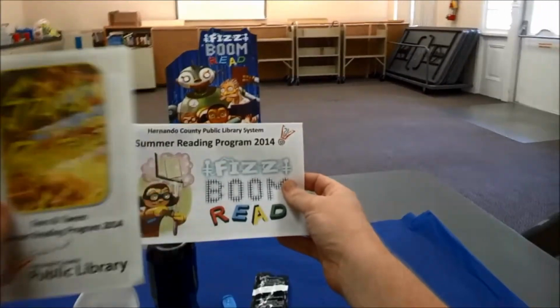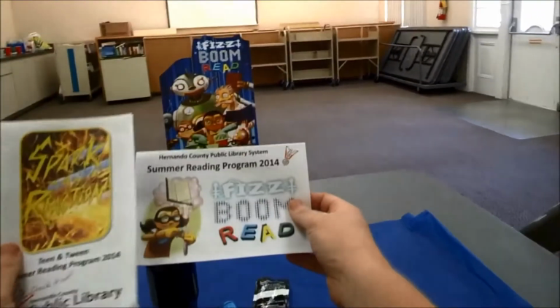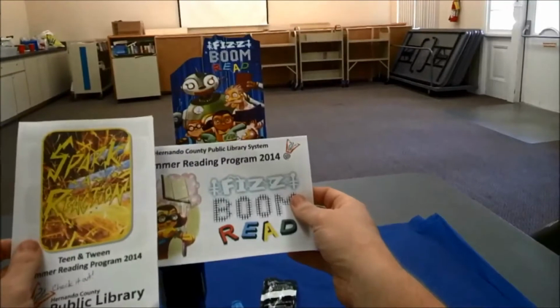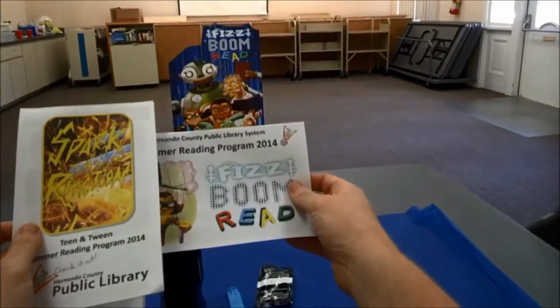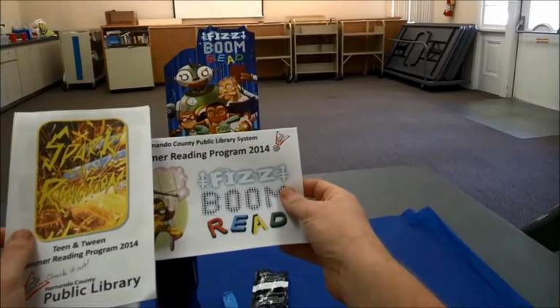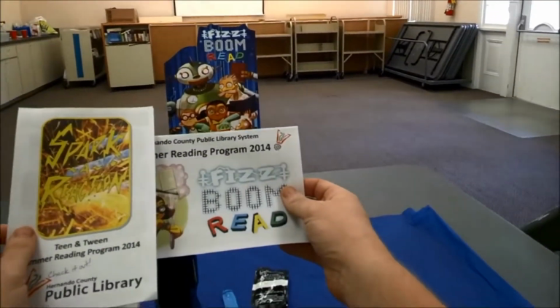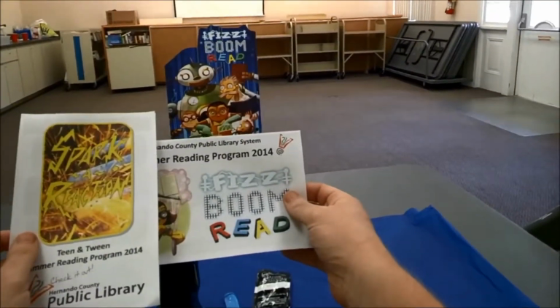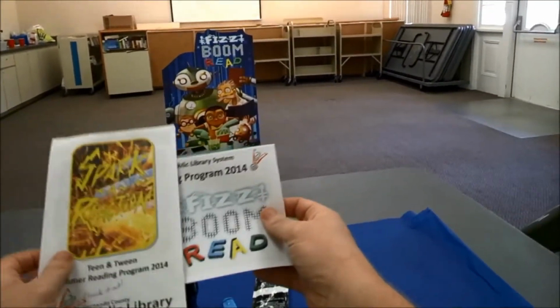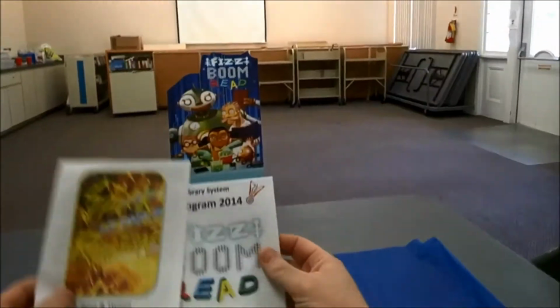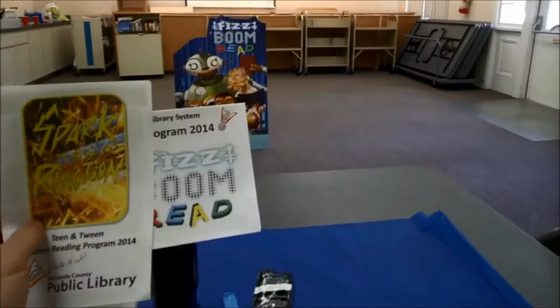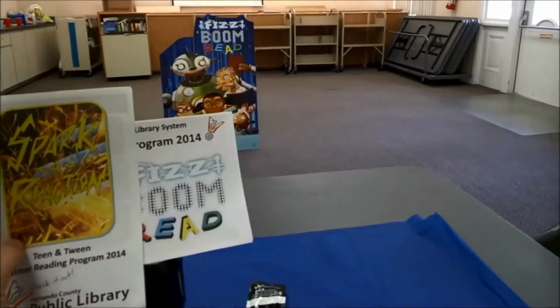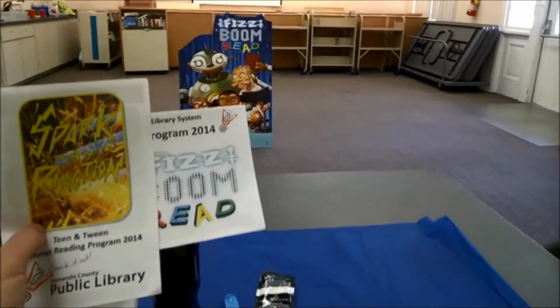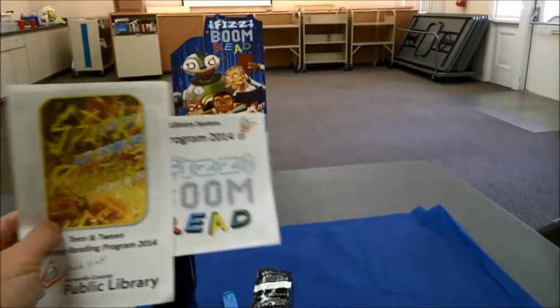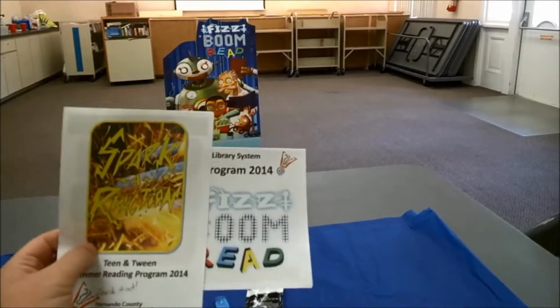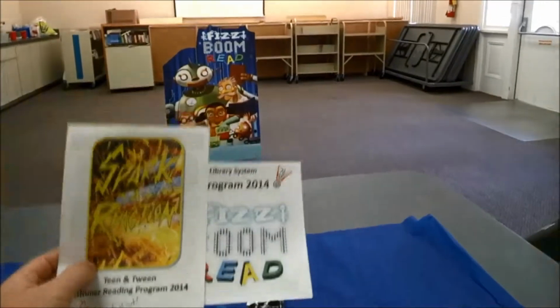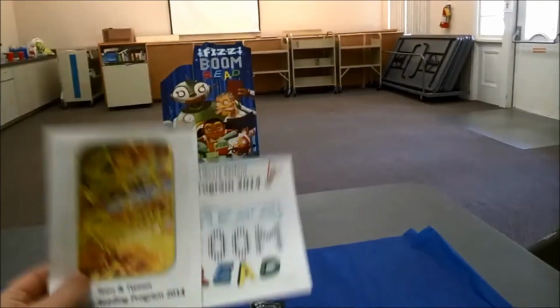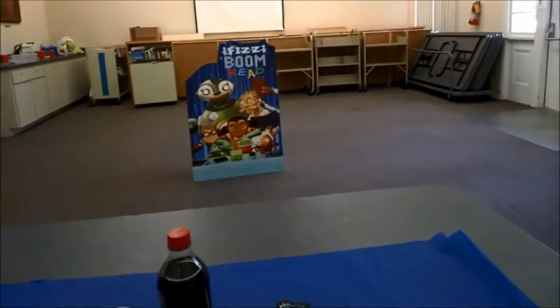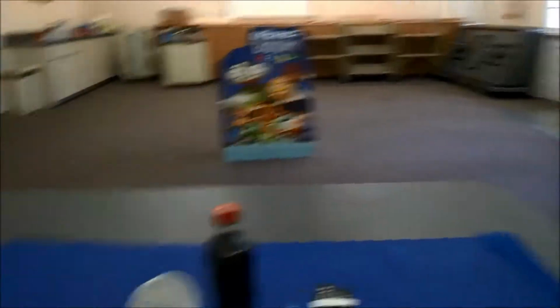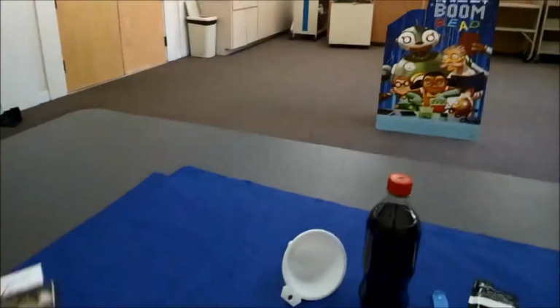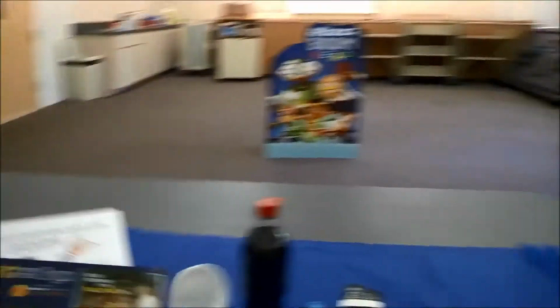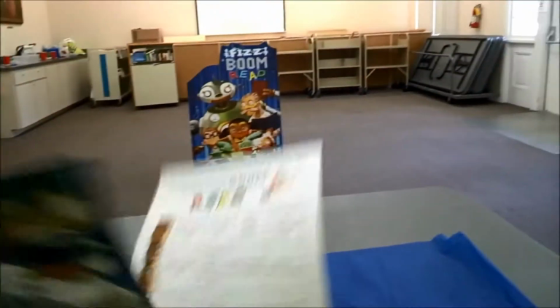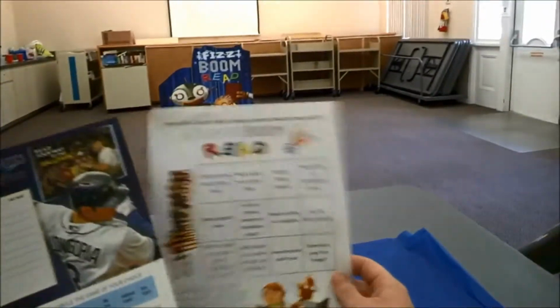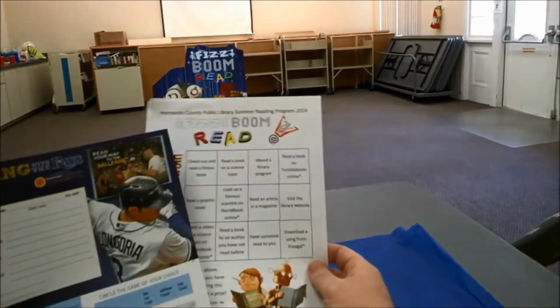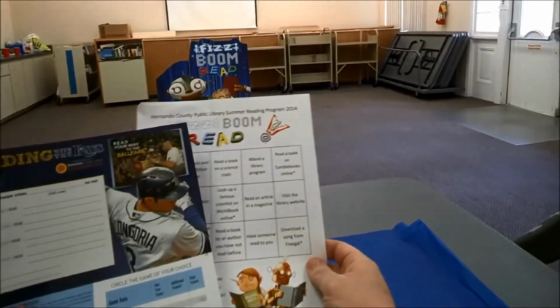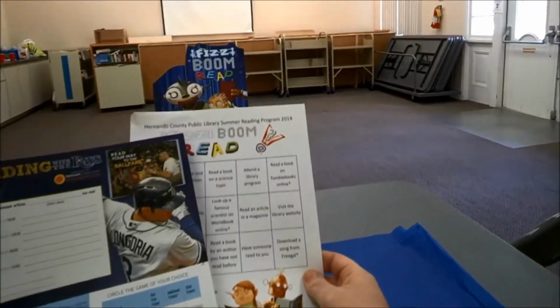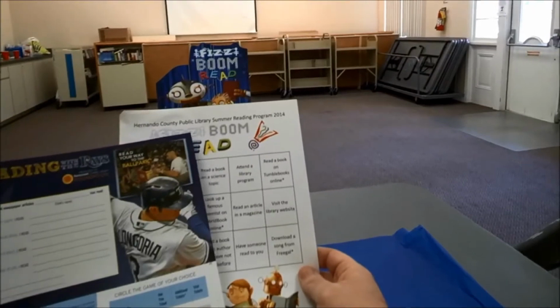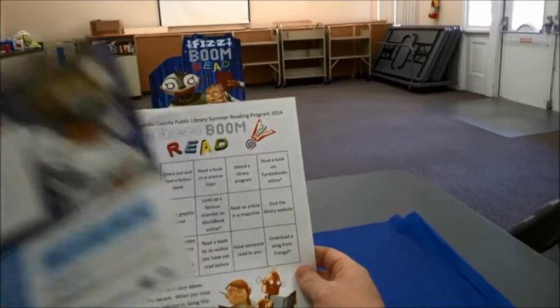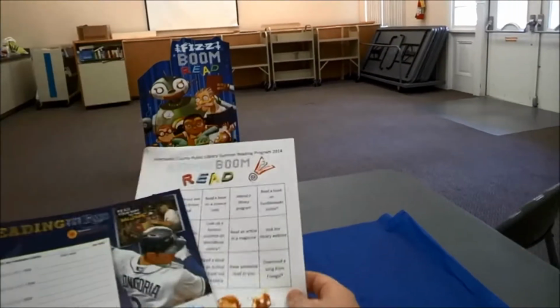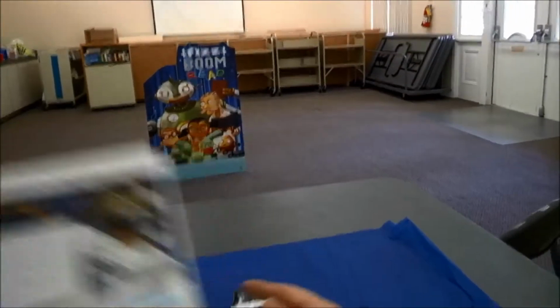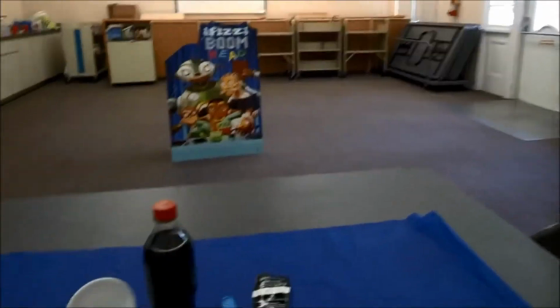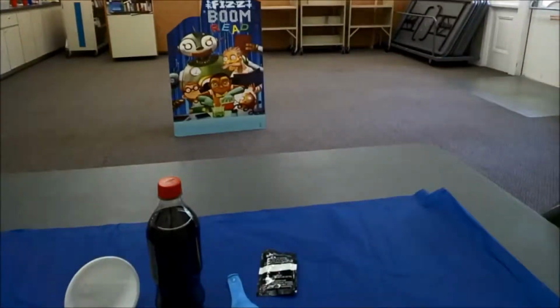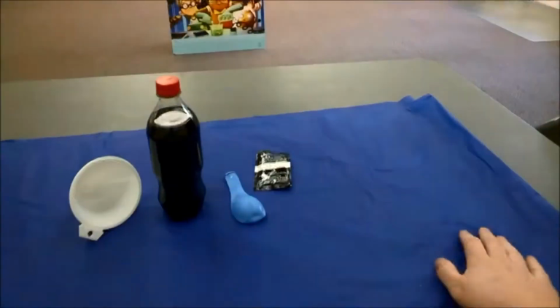You can pick up the calendars at one of the local branches, or you can visit us at our website, HernandoCountyLibrary.us. A lot of cool things going on this summer. We also have our reading lights you can pick up, you can read, and win lots of cool prizes, so make sure you do that this summer also.